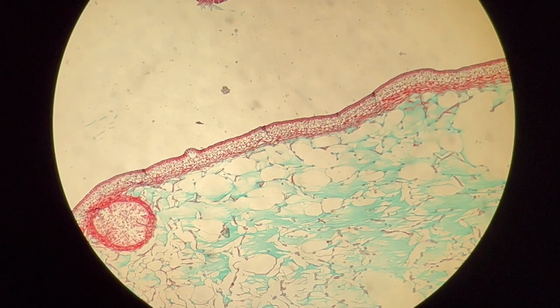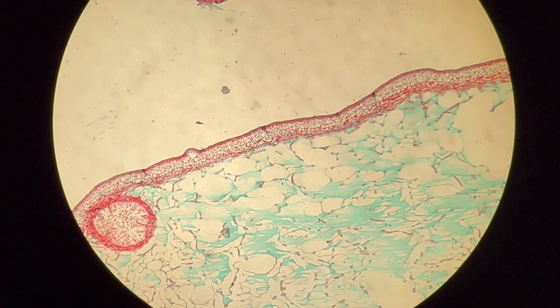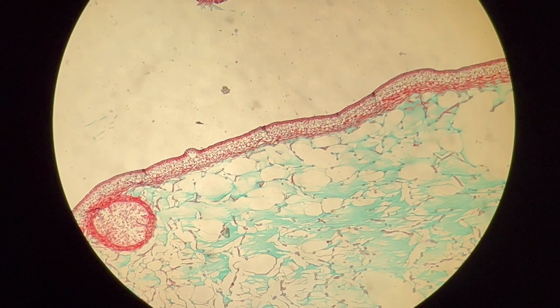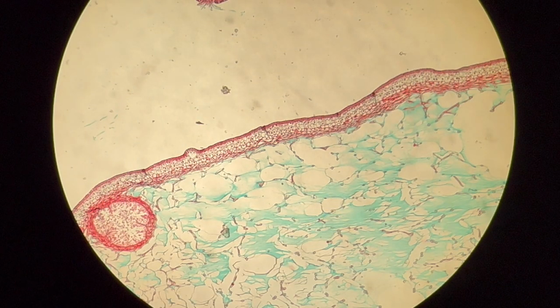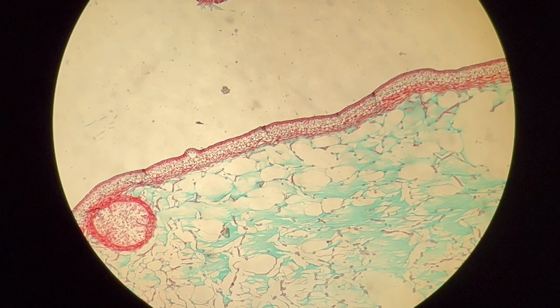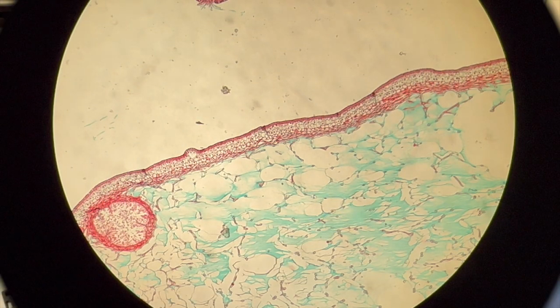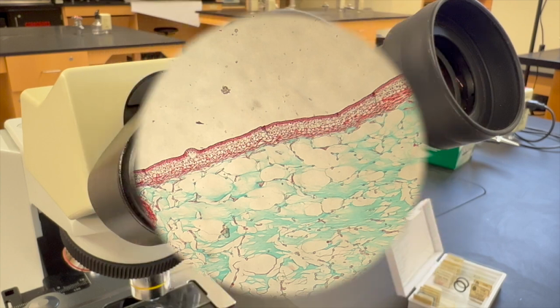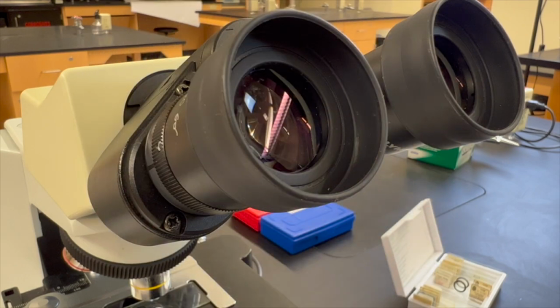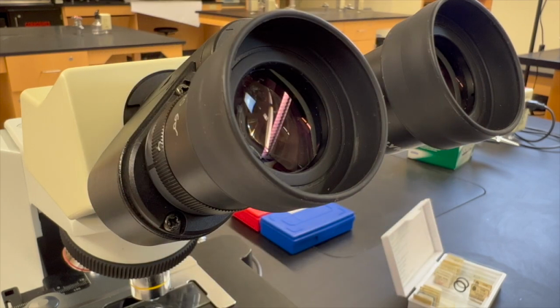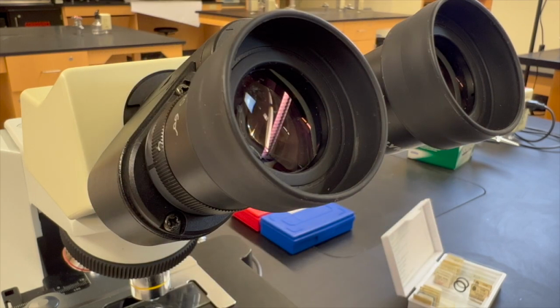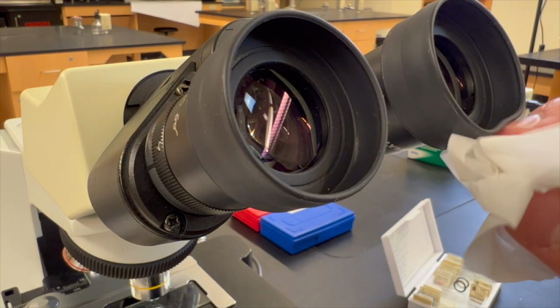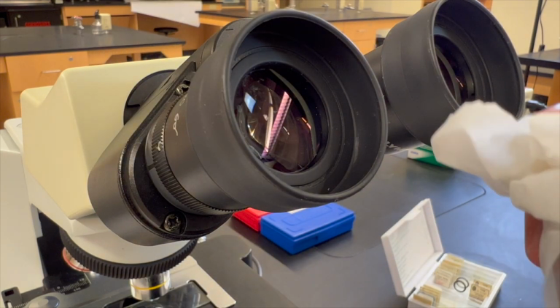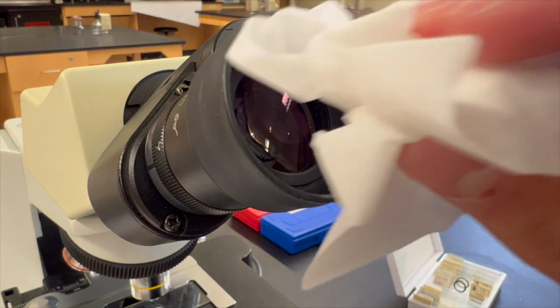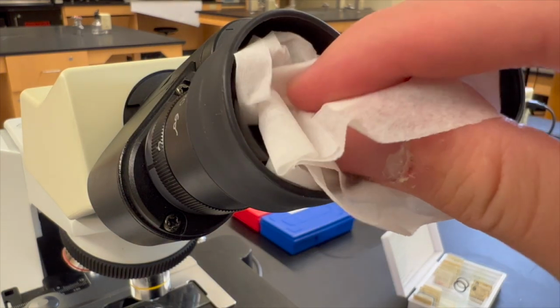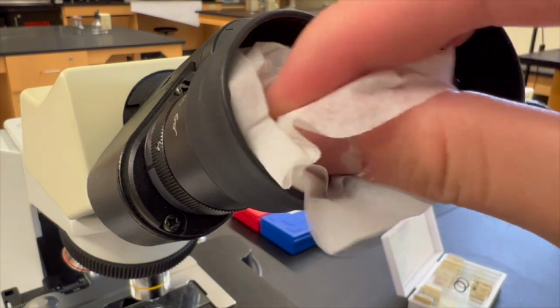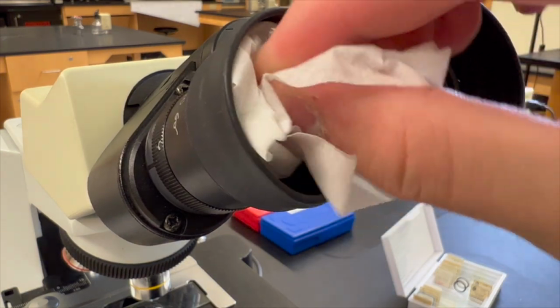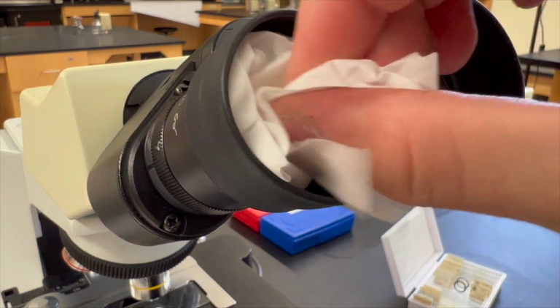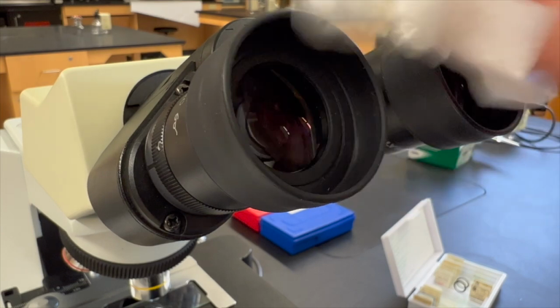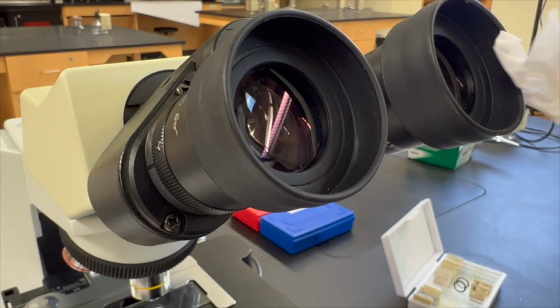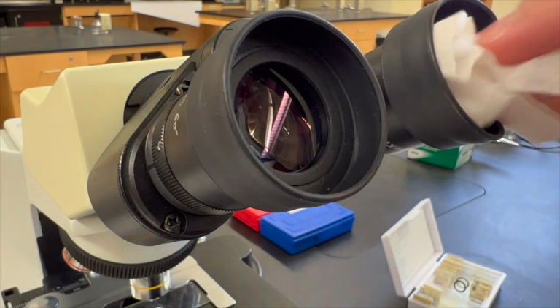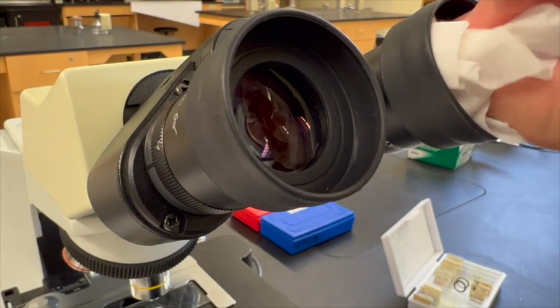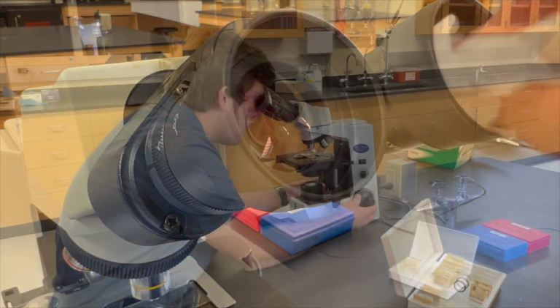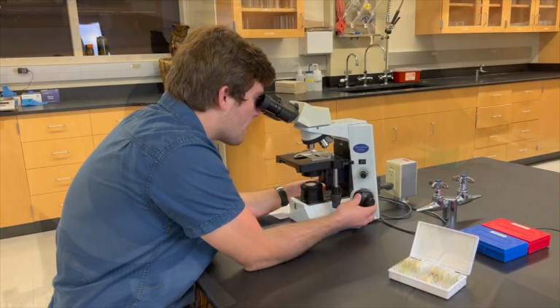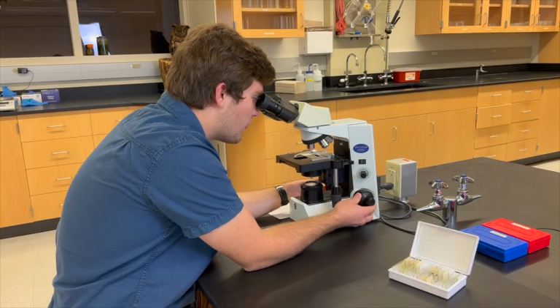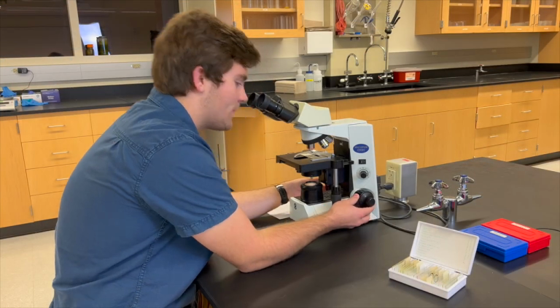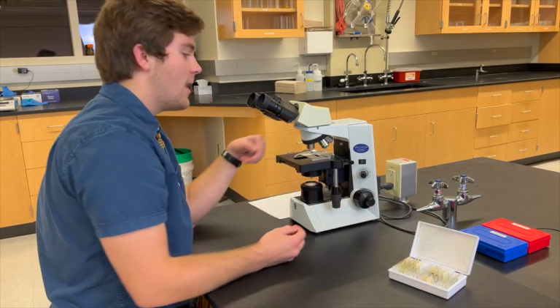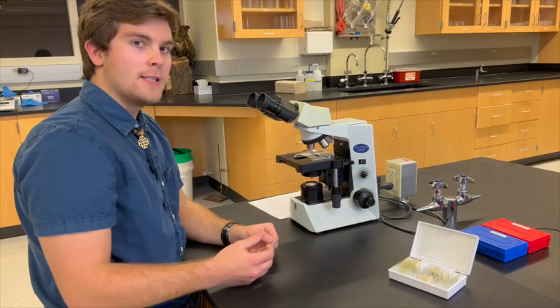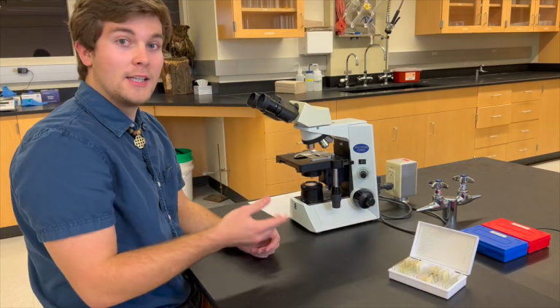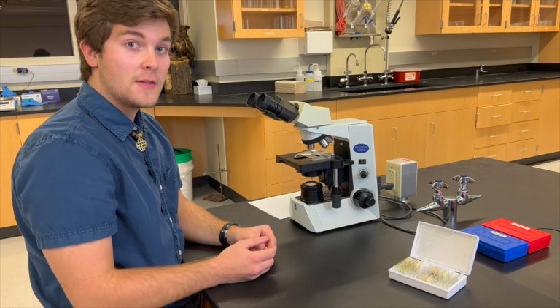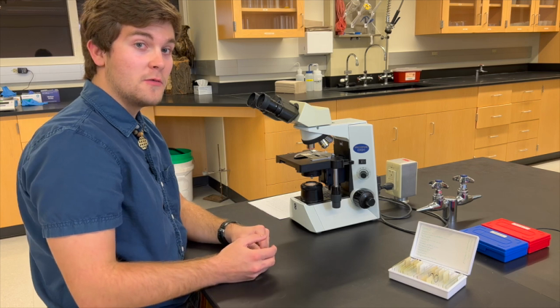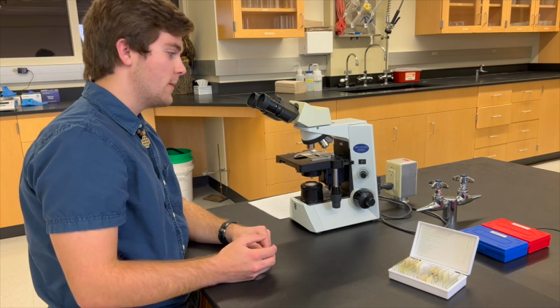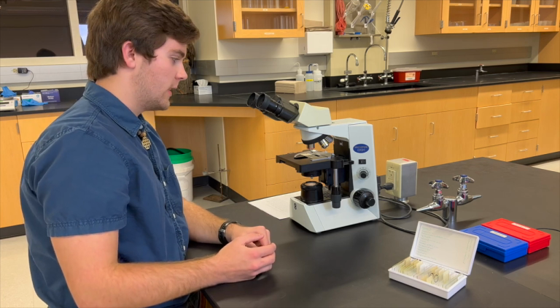It should all be in focus. If there is any smudging that is apparent on a lens, use lens paper to clean both the ocular lenses and the objective lens you are currently using. You should now have a specimen in clear focus using the 4x objective lens.